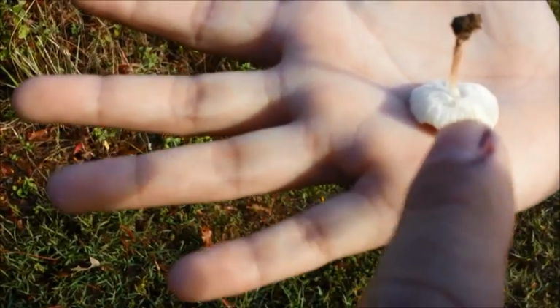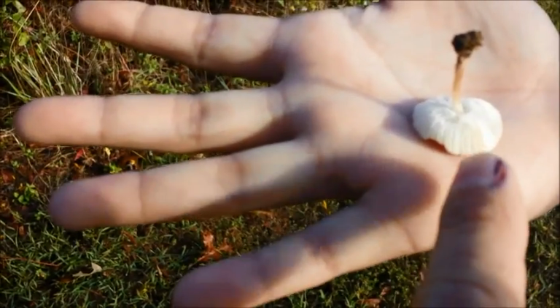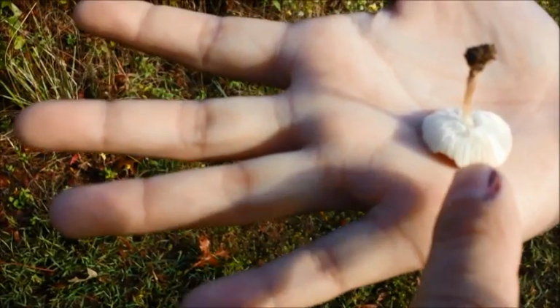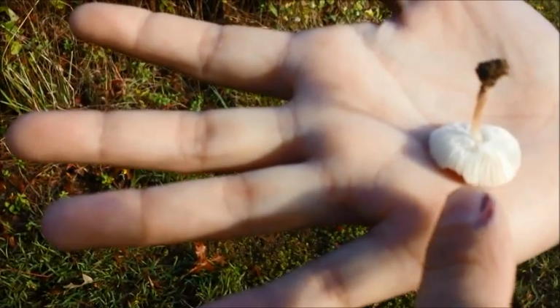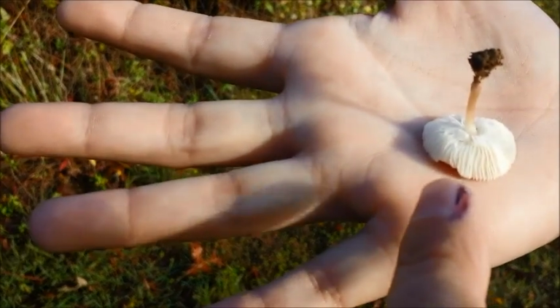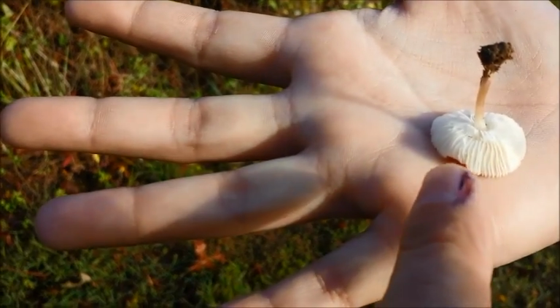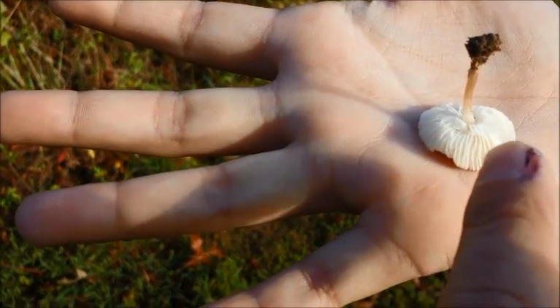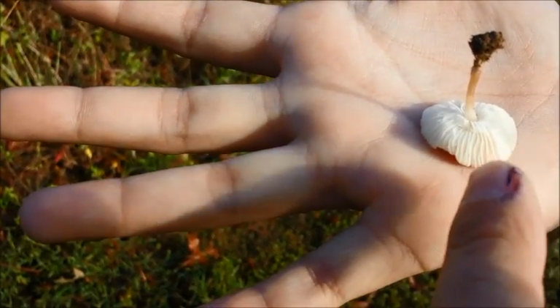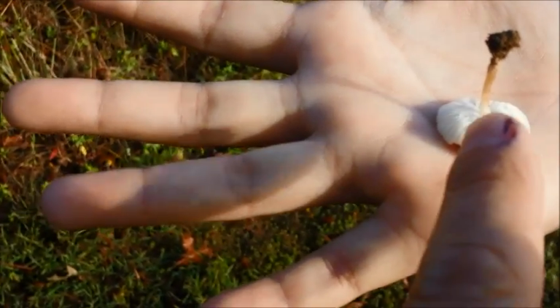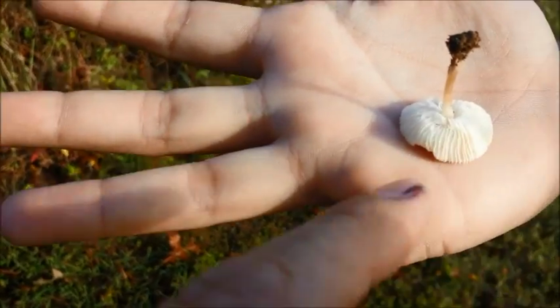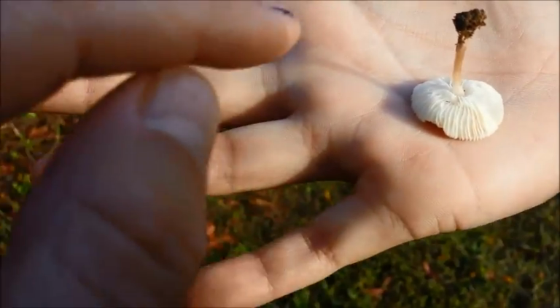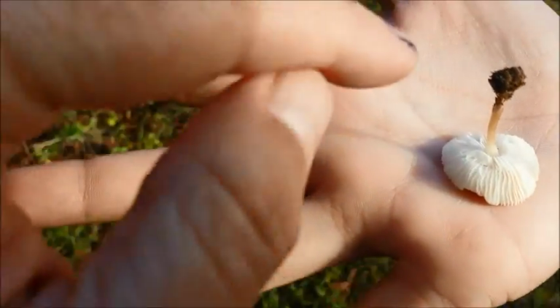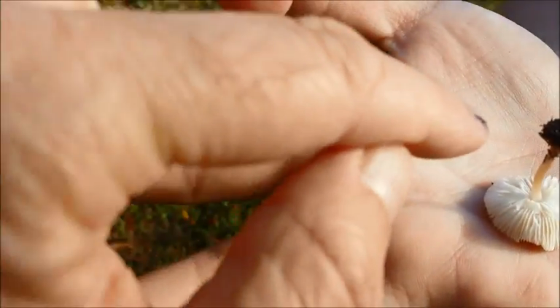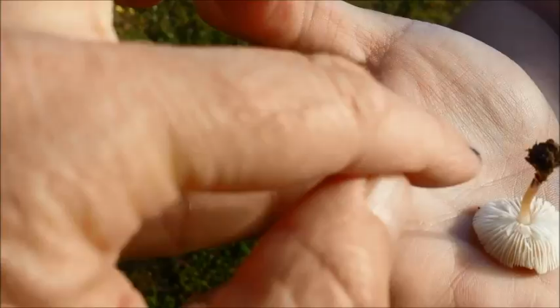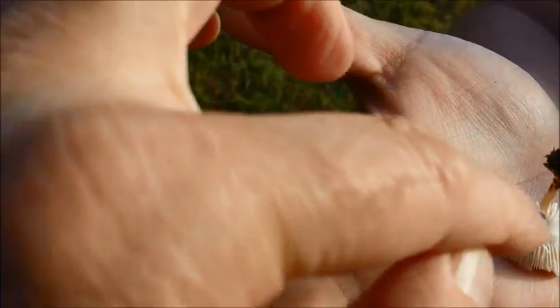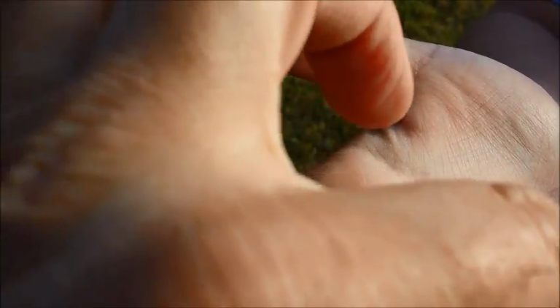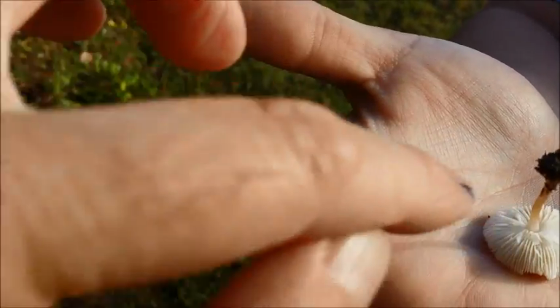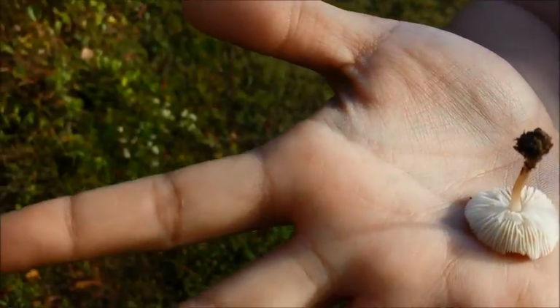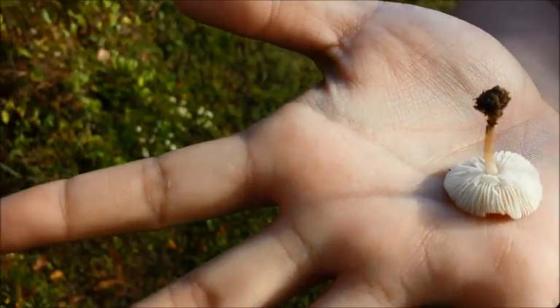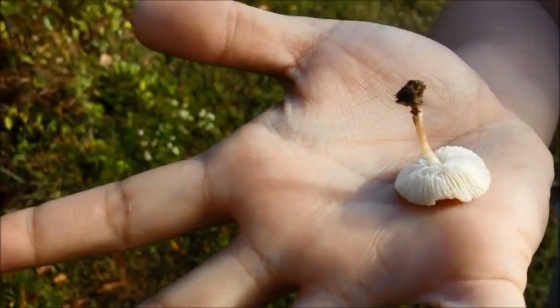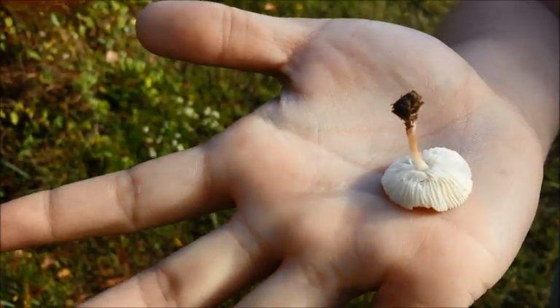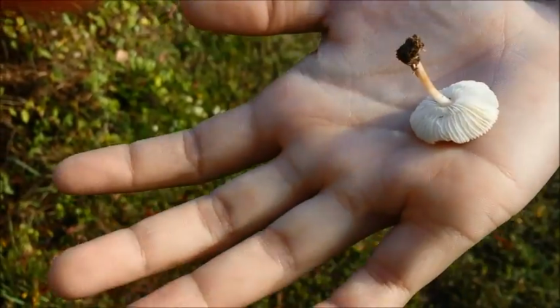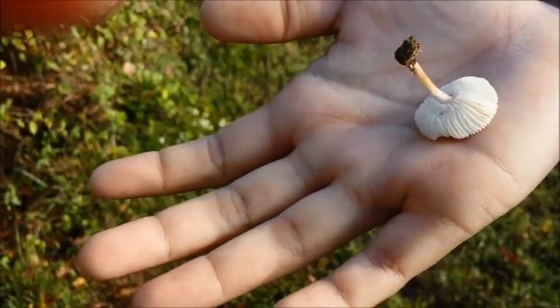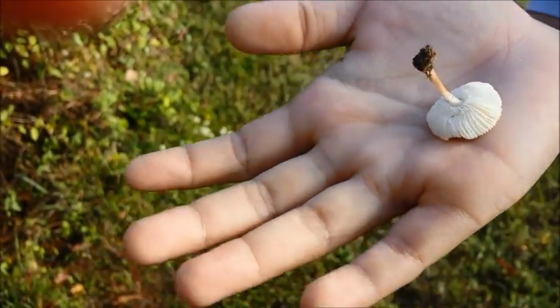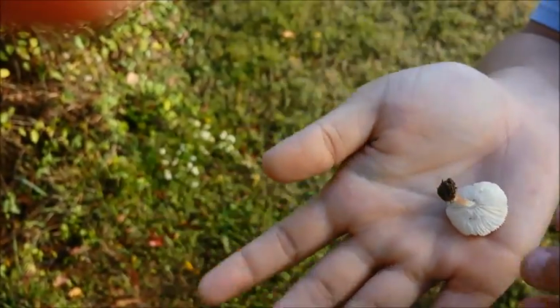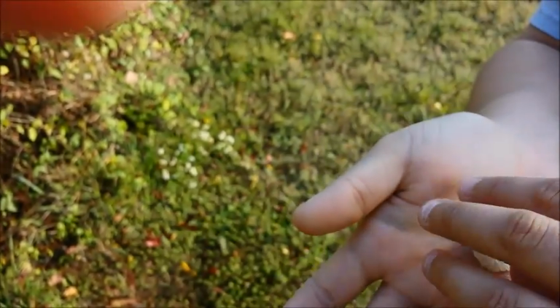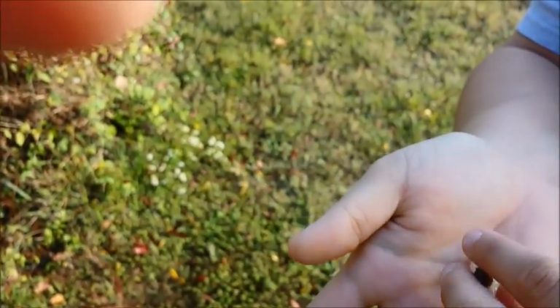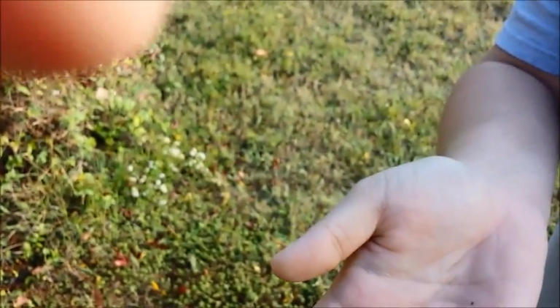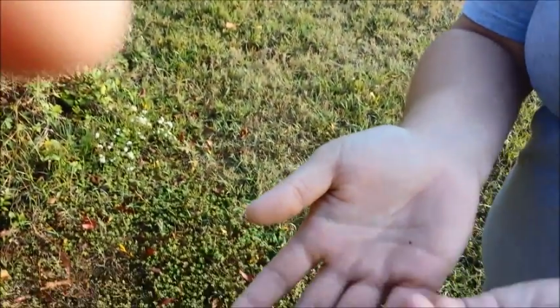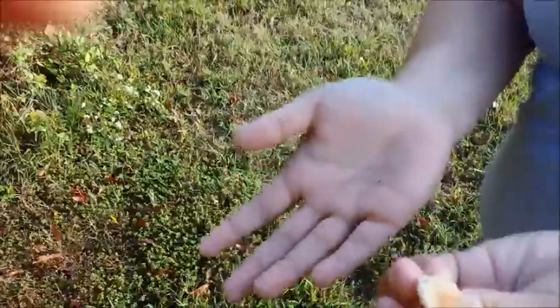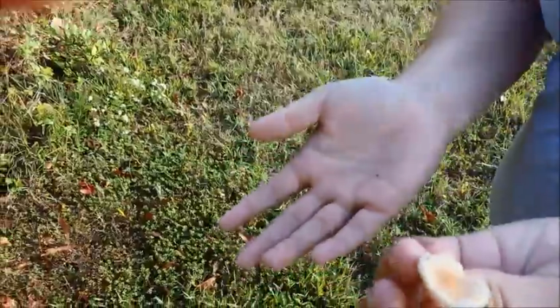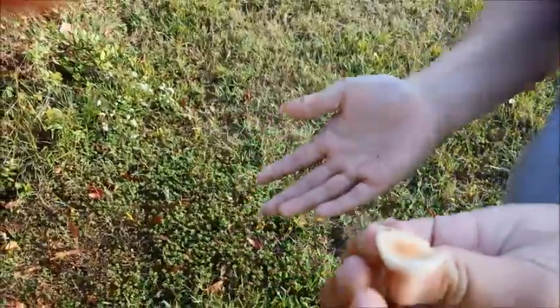You can see the gills on the bottom of this one. Usually that's where the spores come out of the bottom. Wash your hands when you get back — I don't know if that's poisonous.